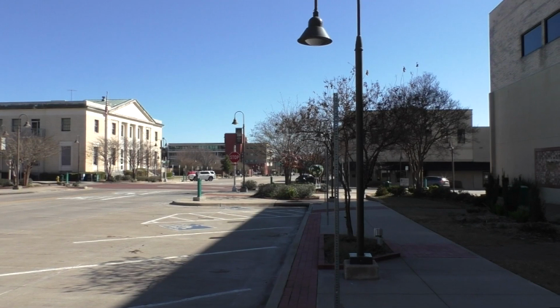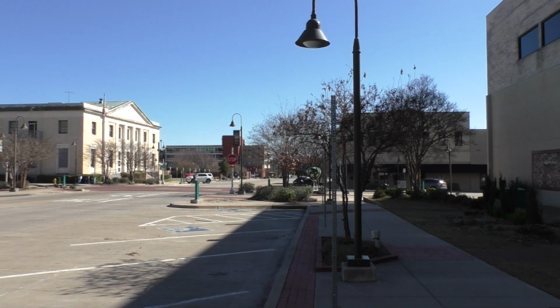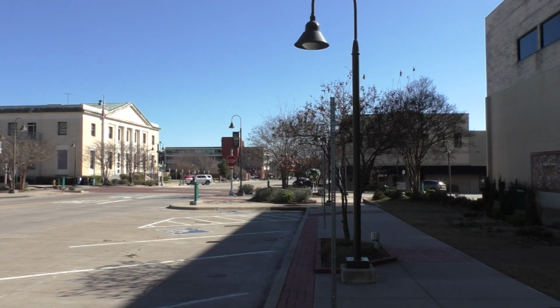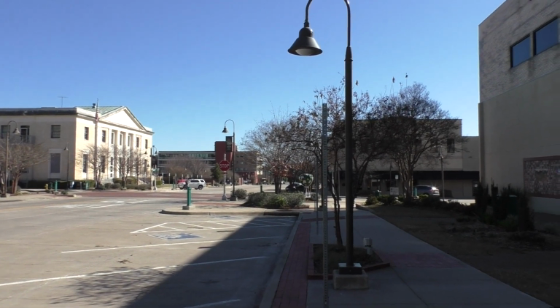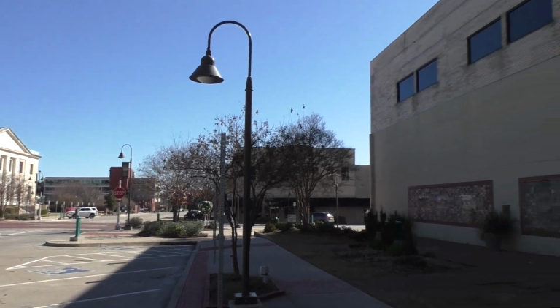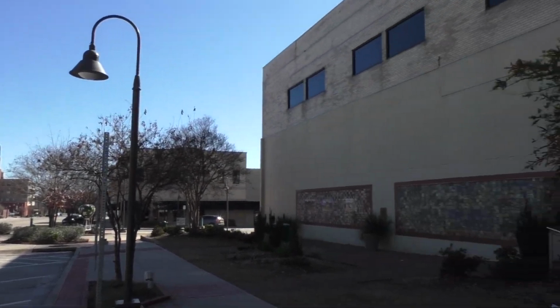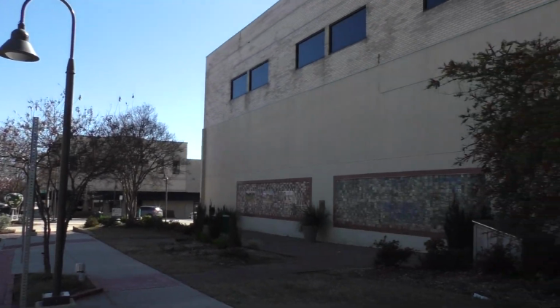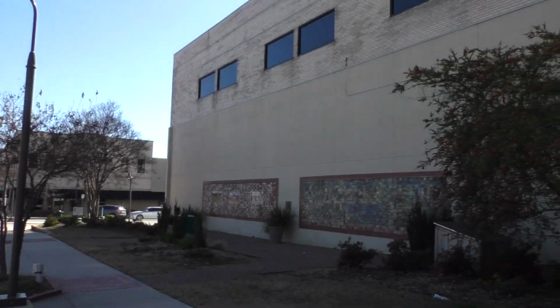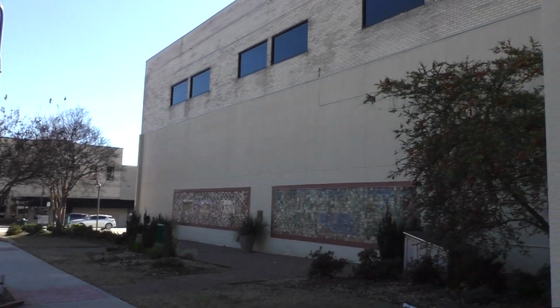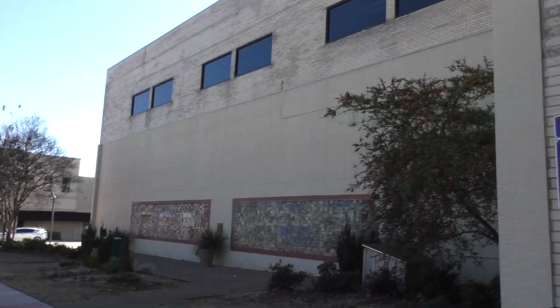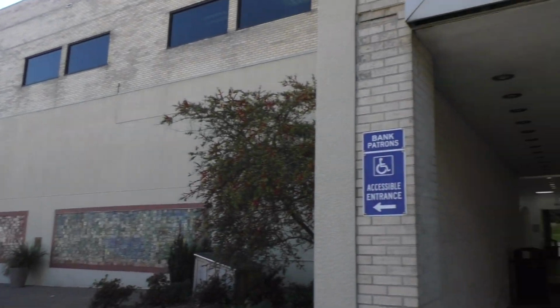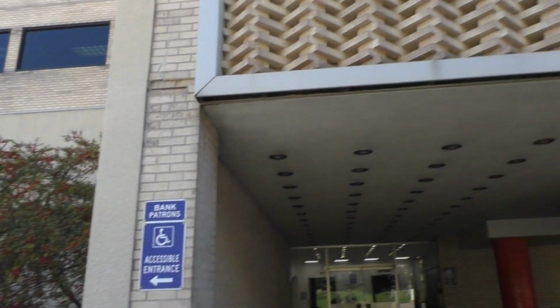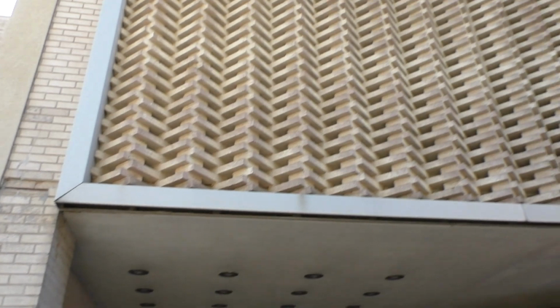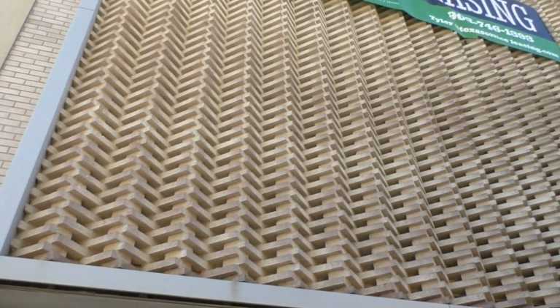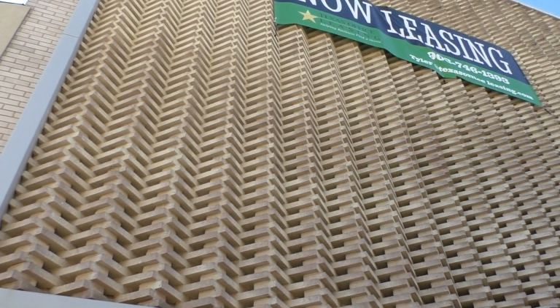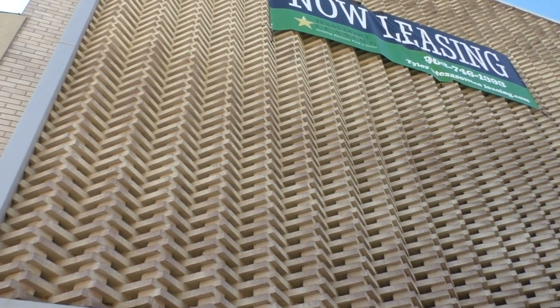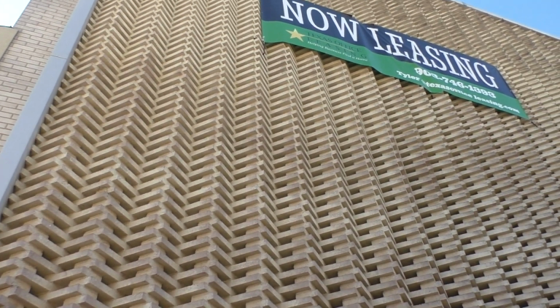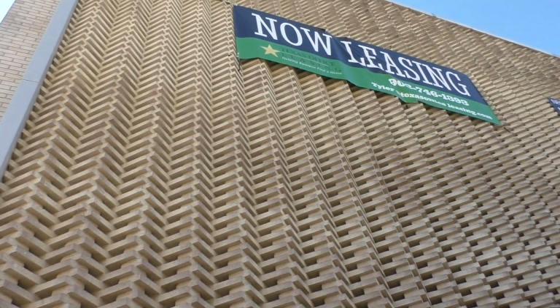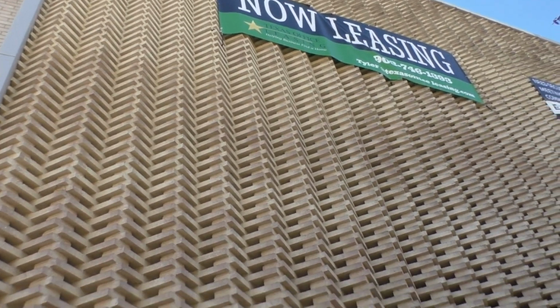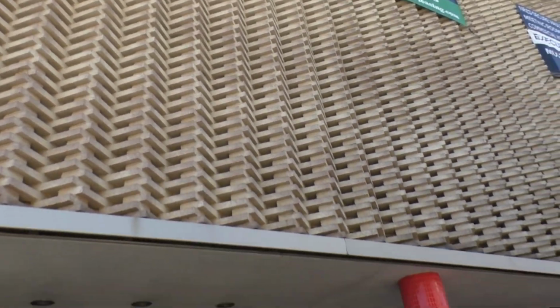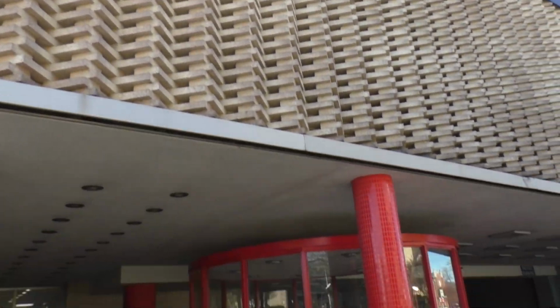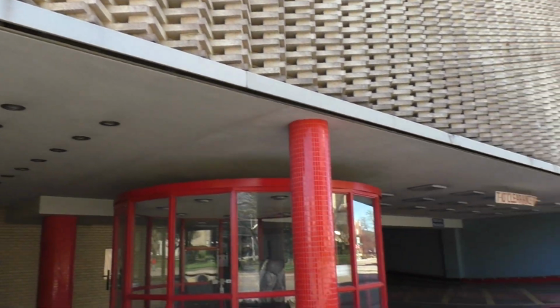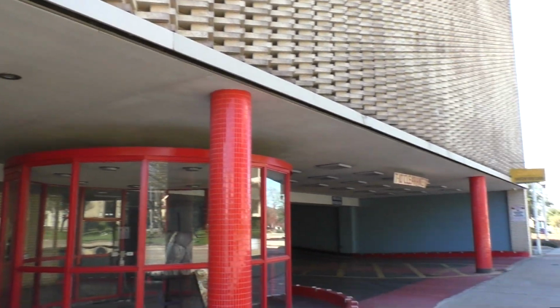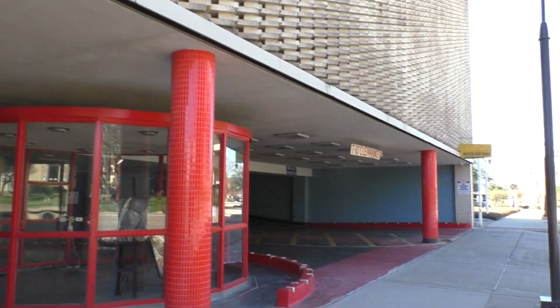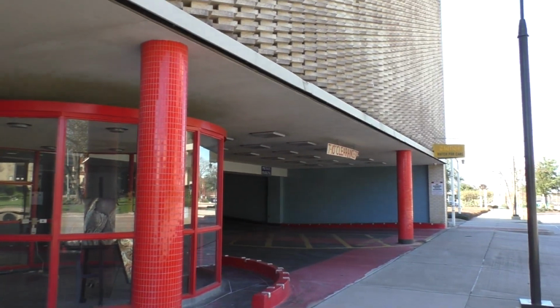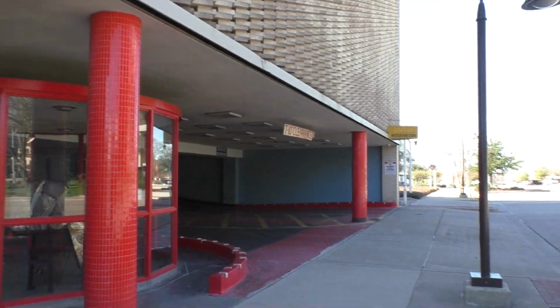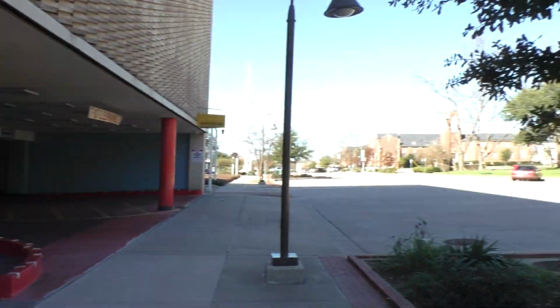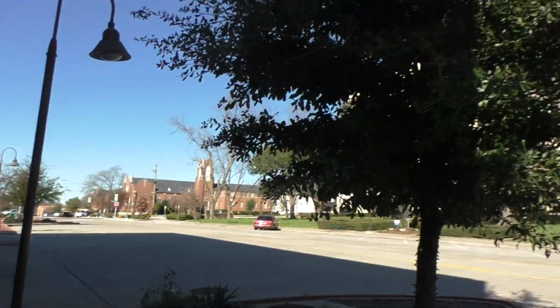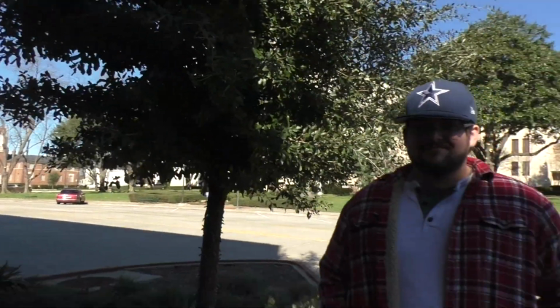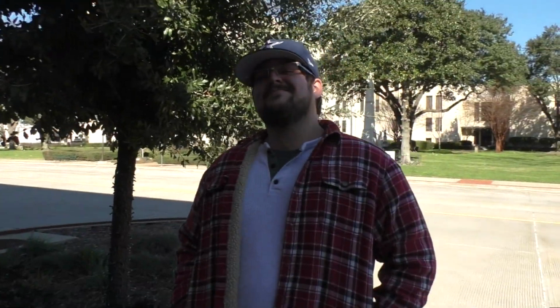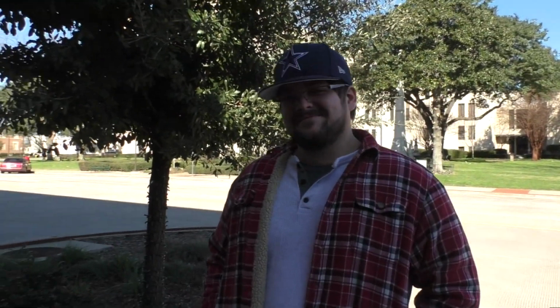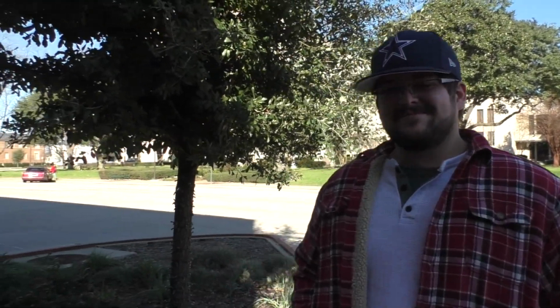Here again in Longview, Texas, at the Fredonia office building. Look at that brickwork. And of course I got my buddy here. Hey, Damon.